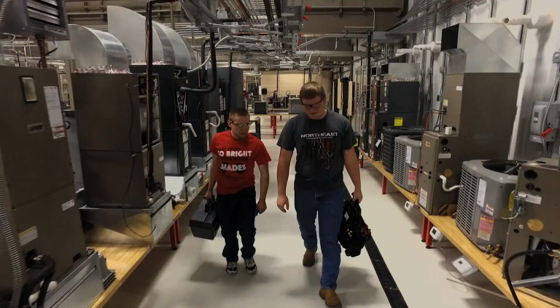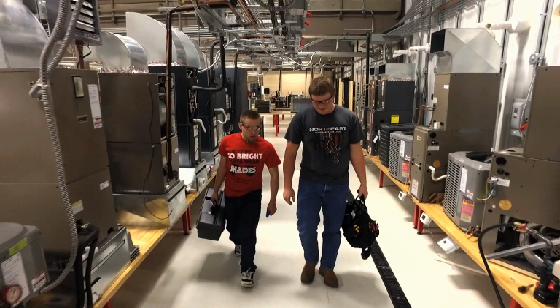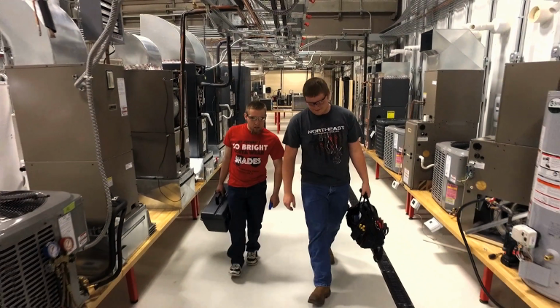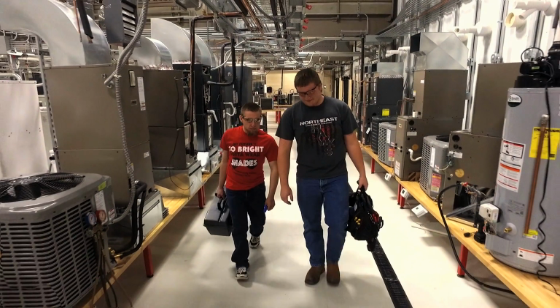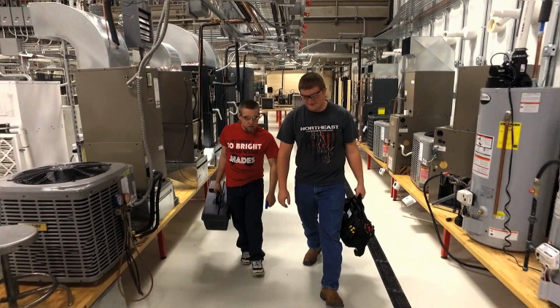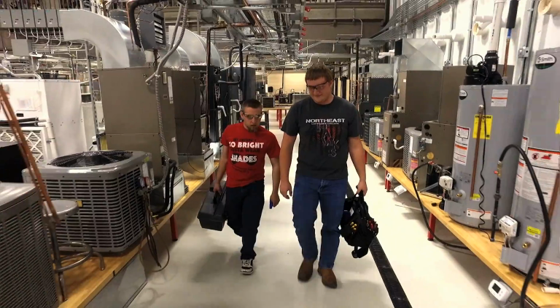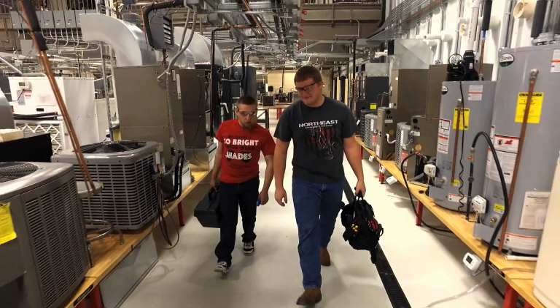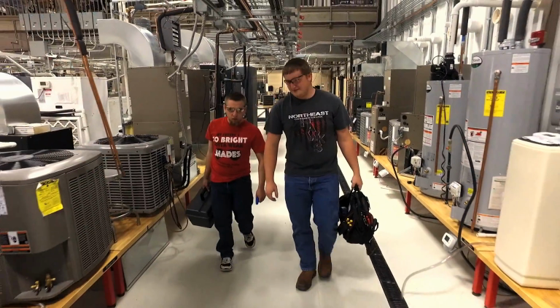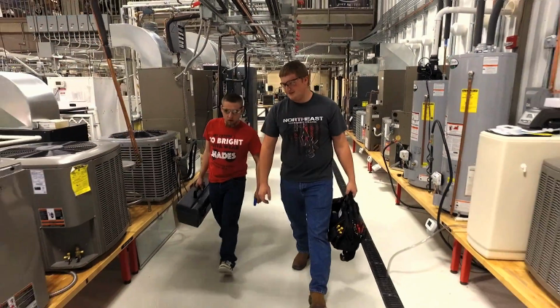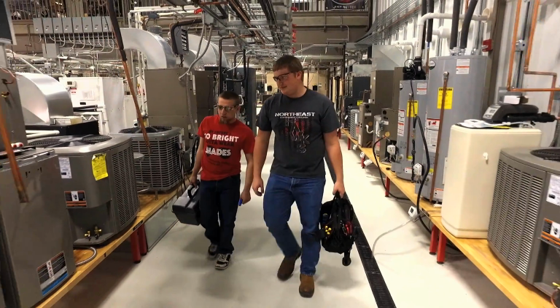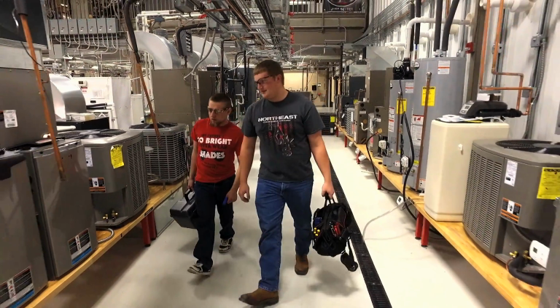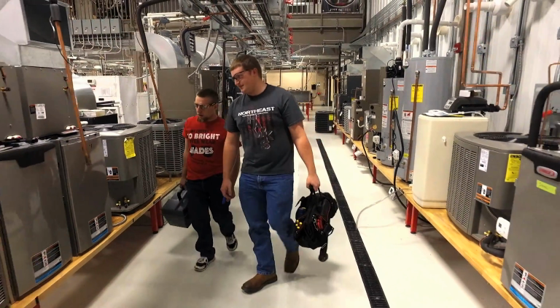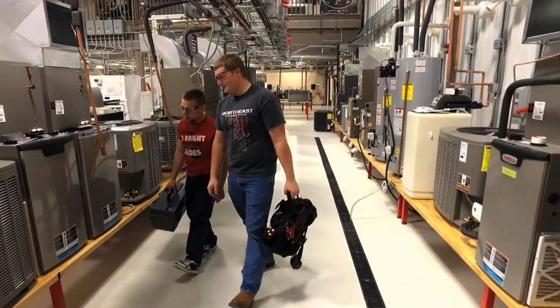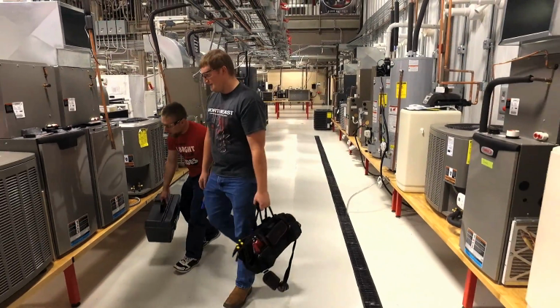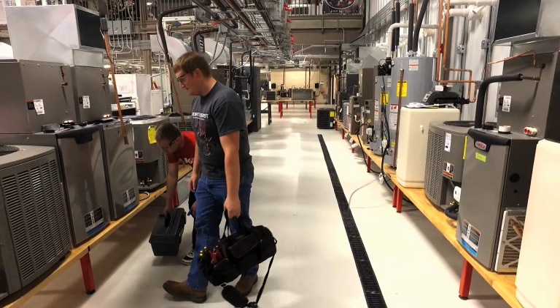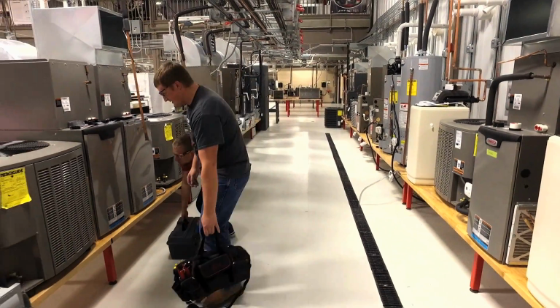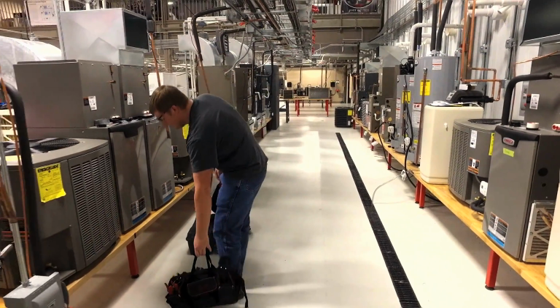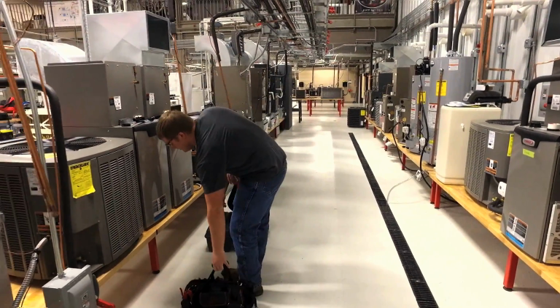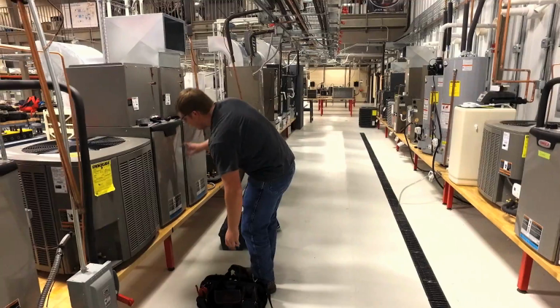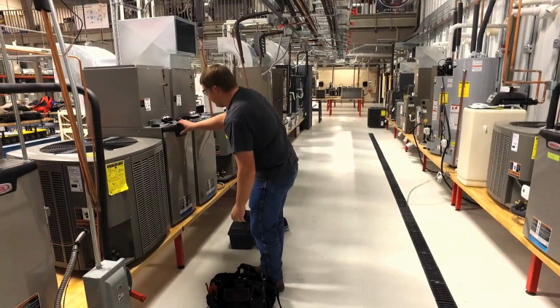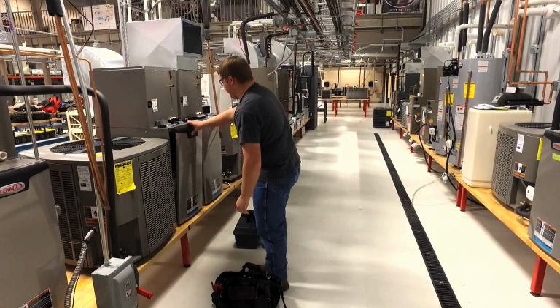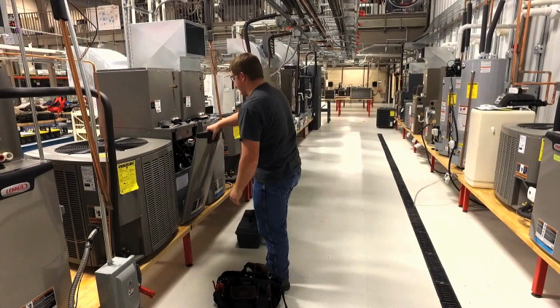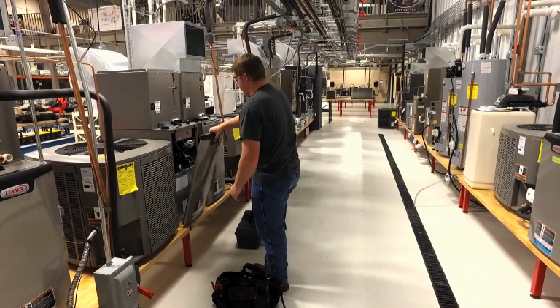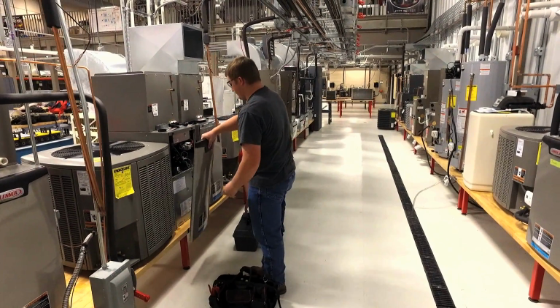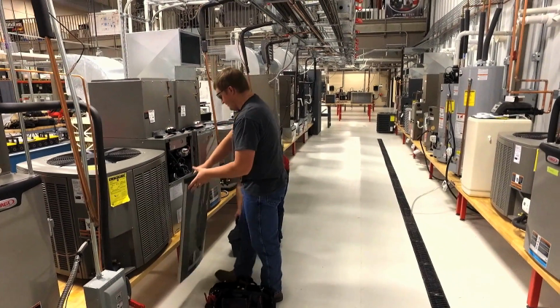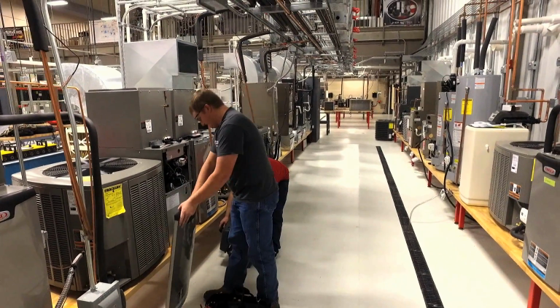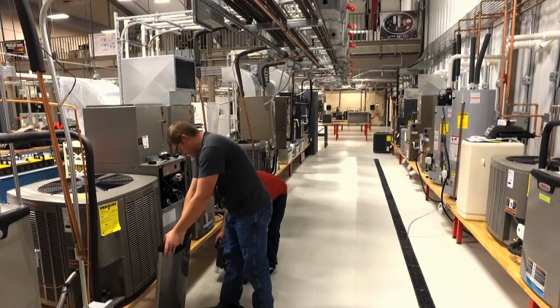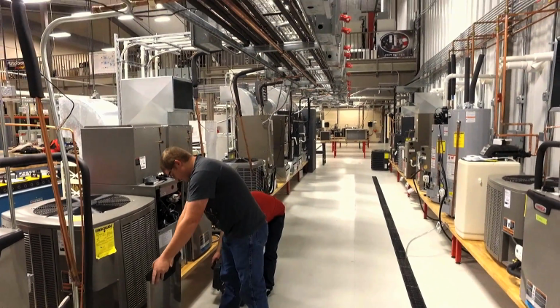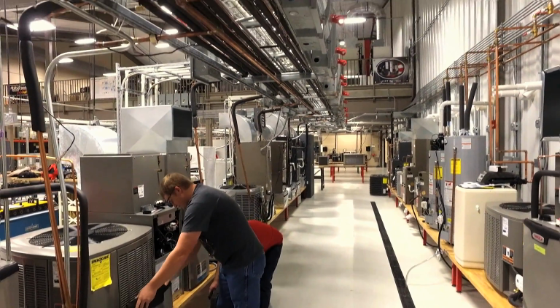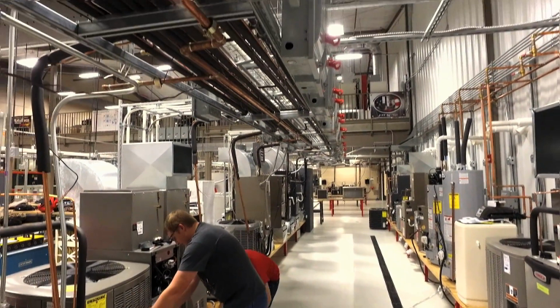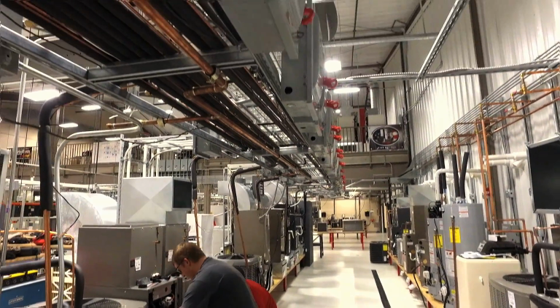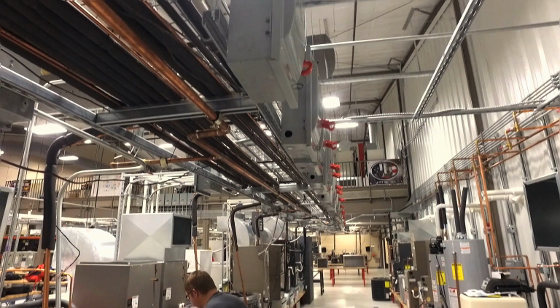There really are a lot of ways you can go as an HVAC graduate, and they have a lot of job opportunities. I would say that a lot of our students have three to four jobs they can choose from upon graduation.